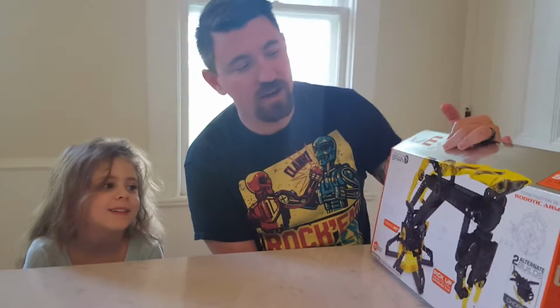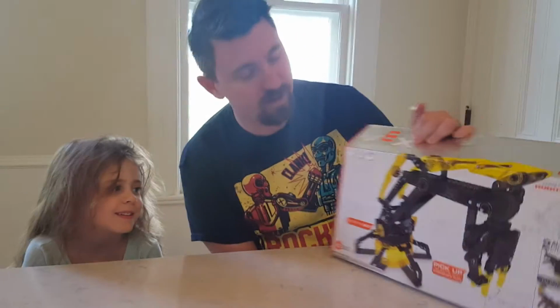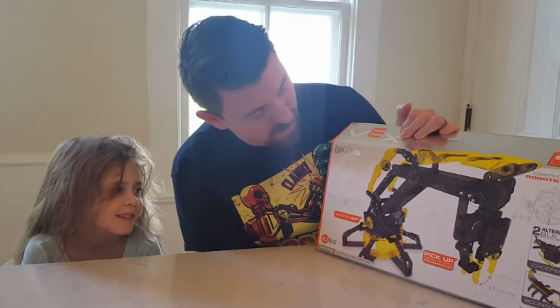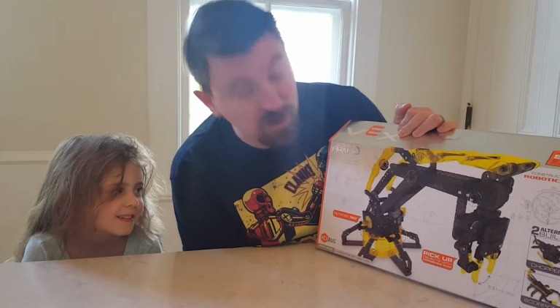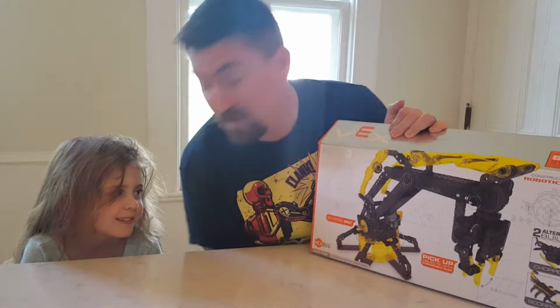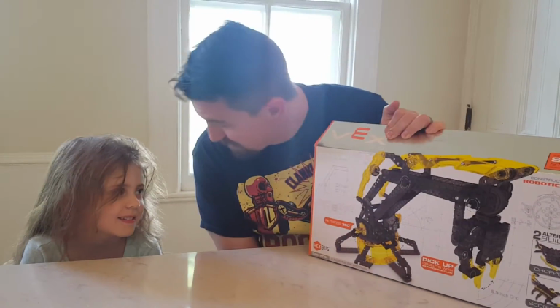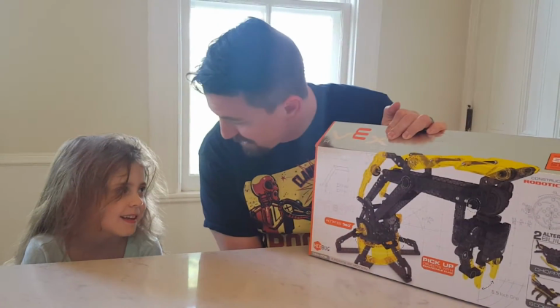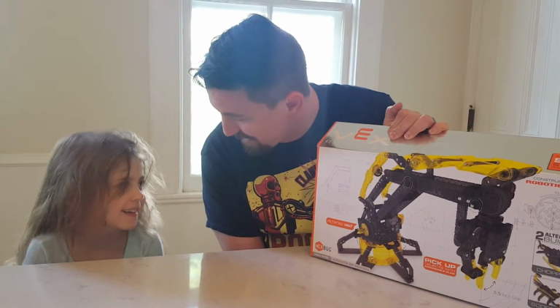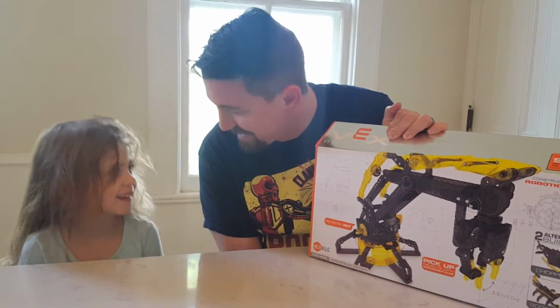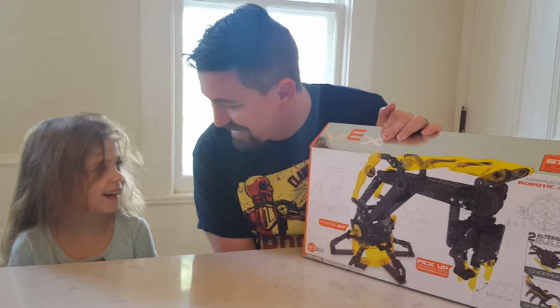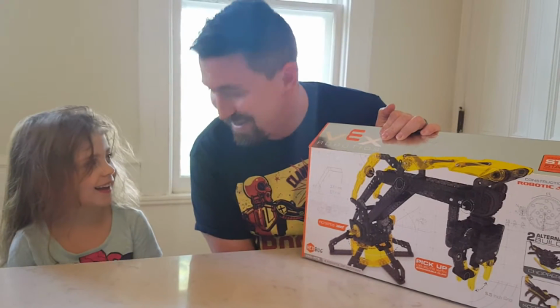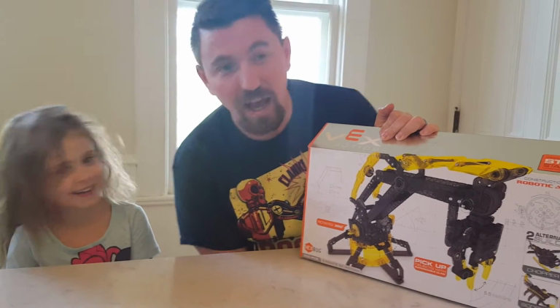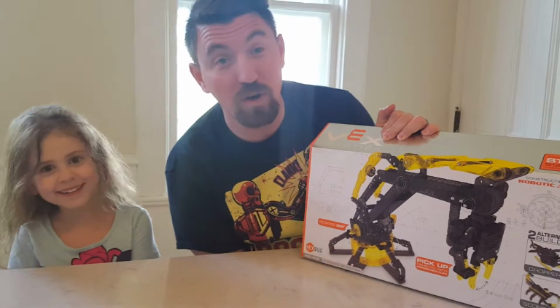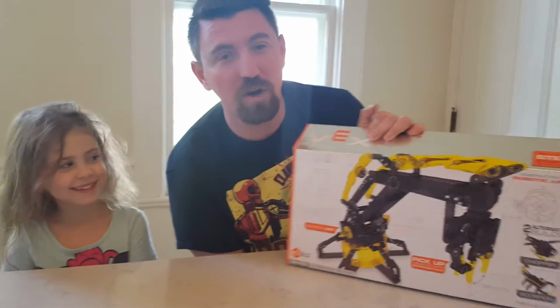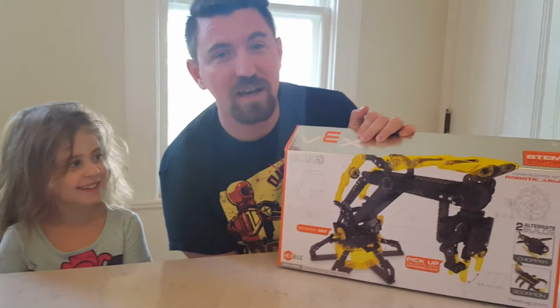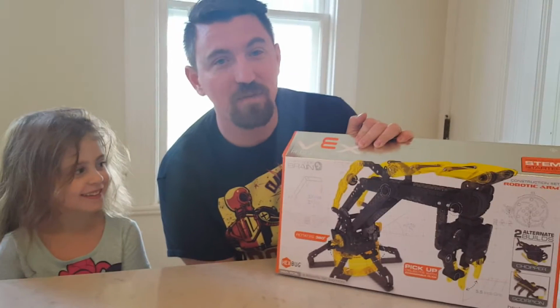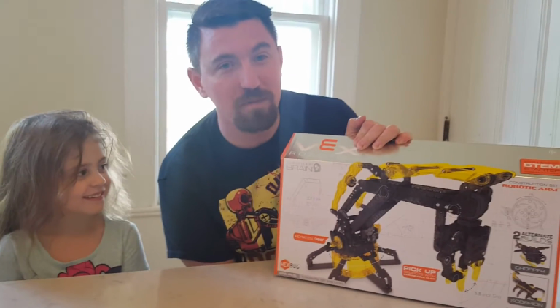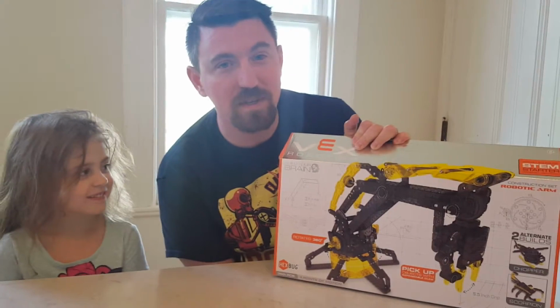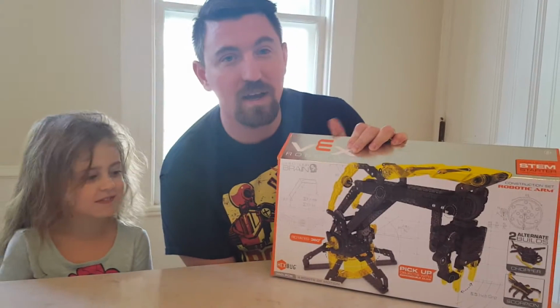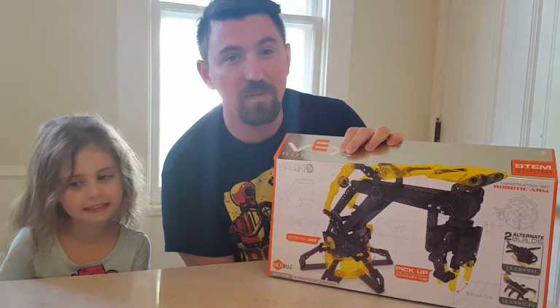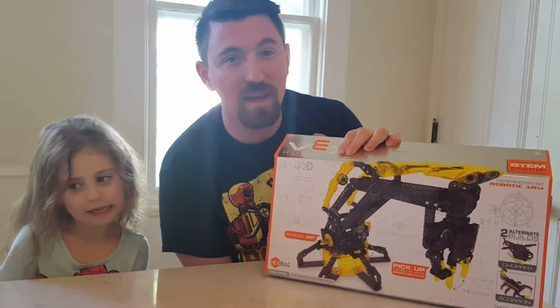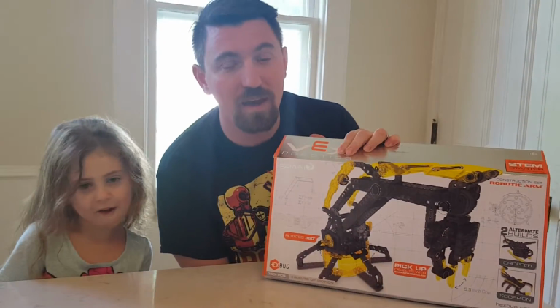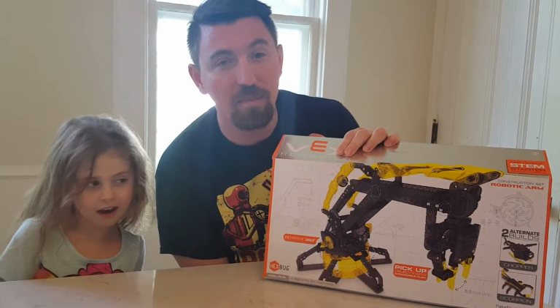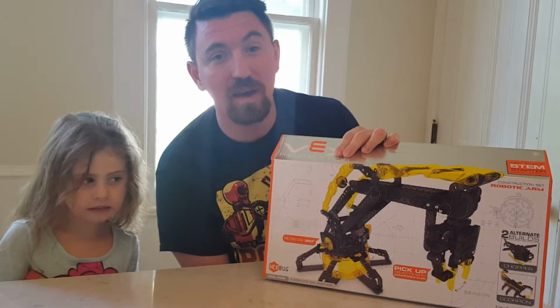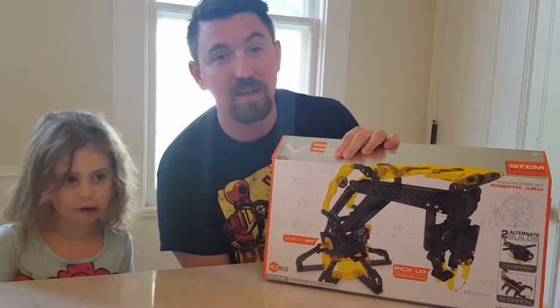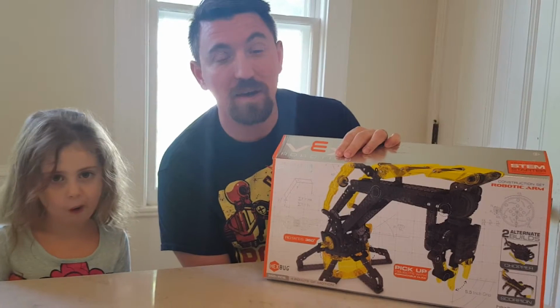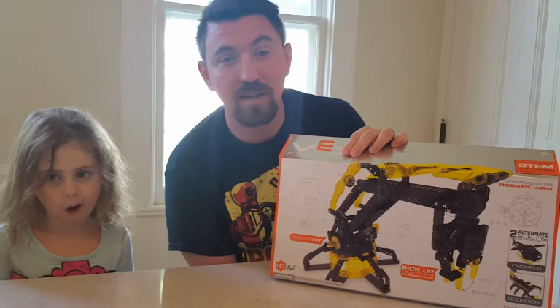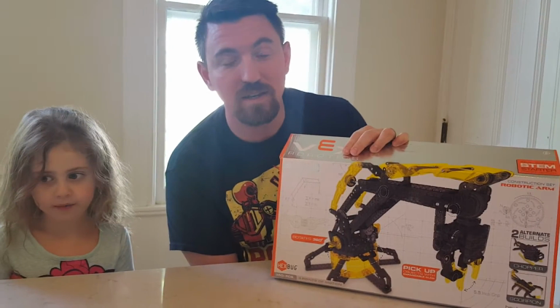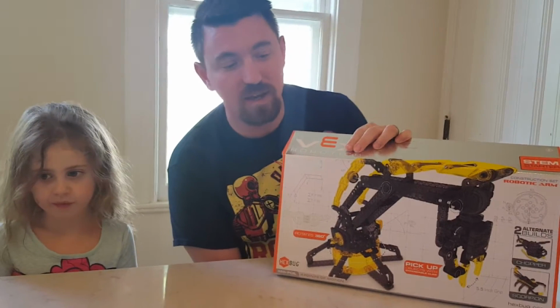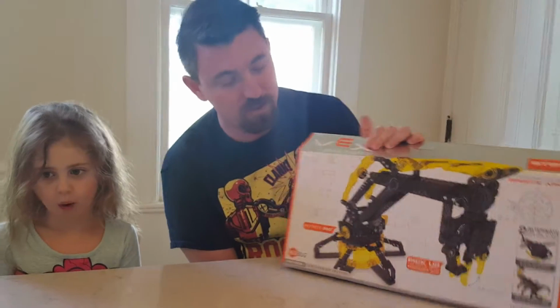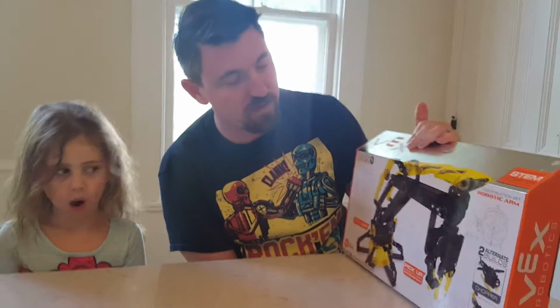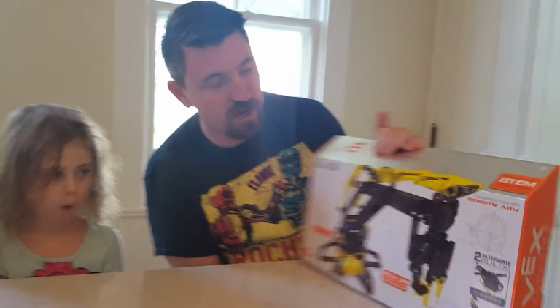Howdy! How's it going? Say hi. Hi! We're going to do an unboxing for Mamasmiths.com. That's M-A-M-A-S-M-I-T-H-S.com. Mamasmiths.com.